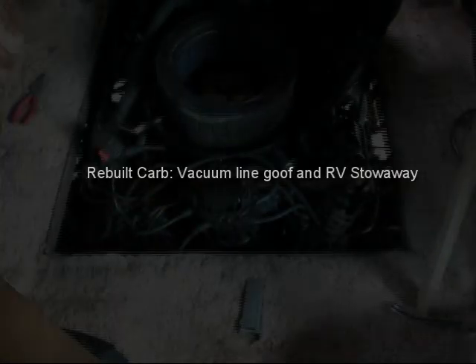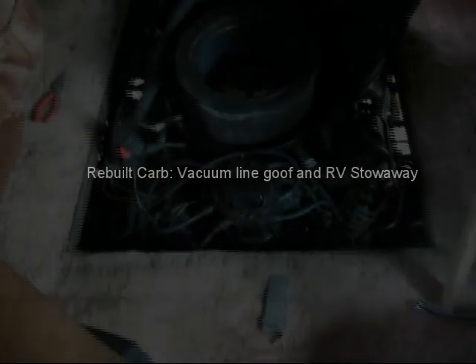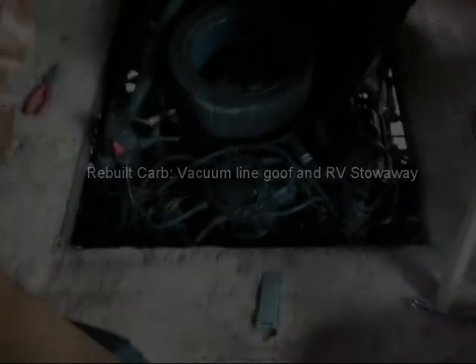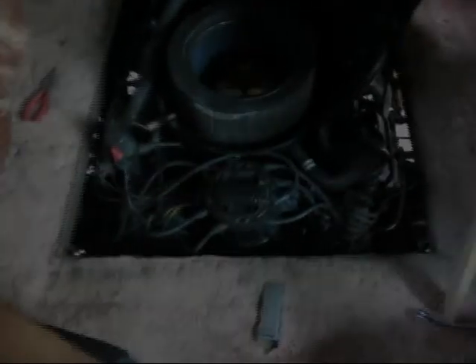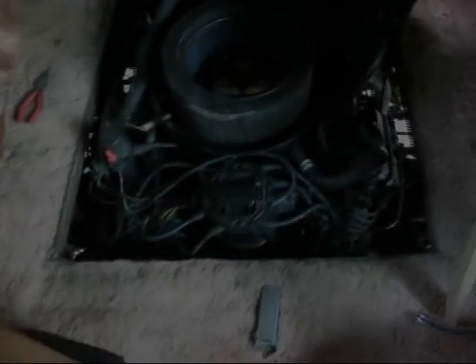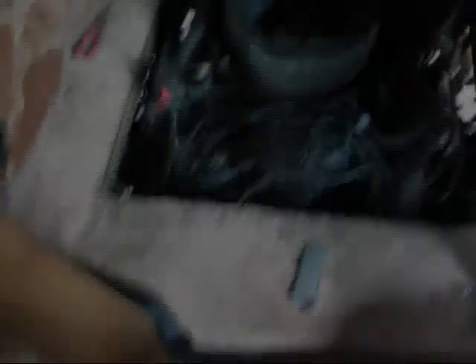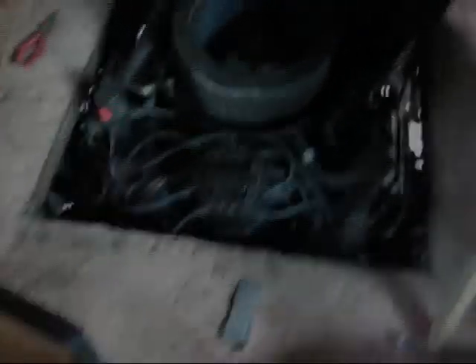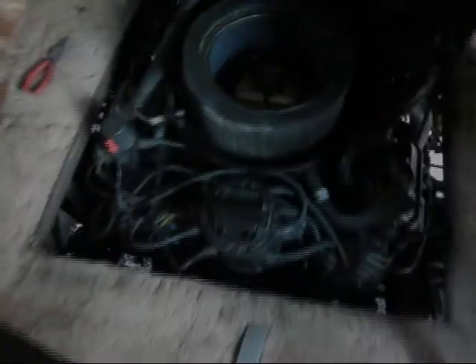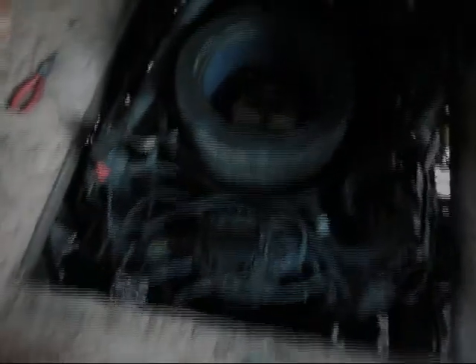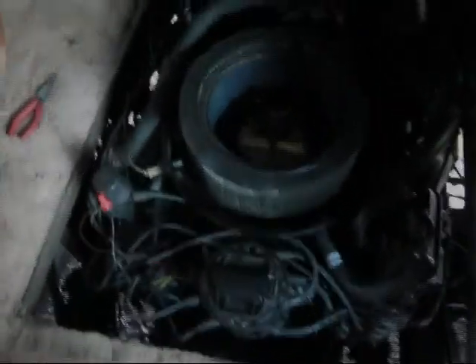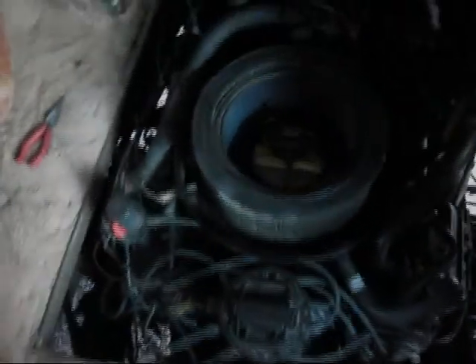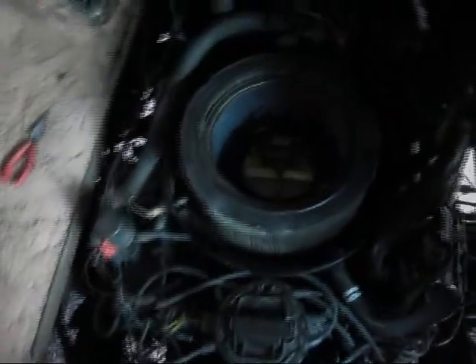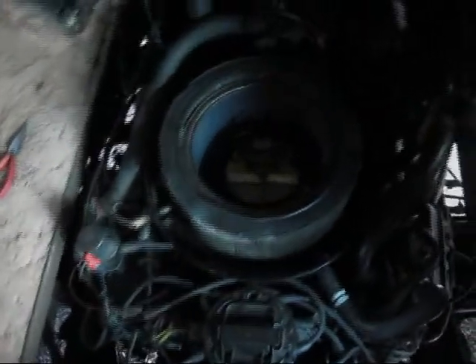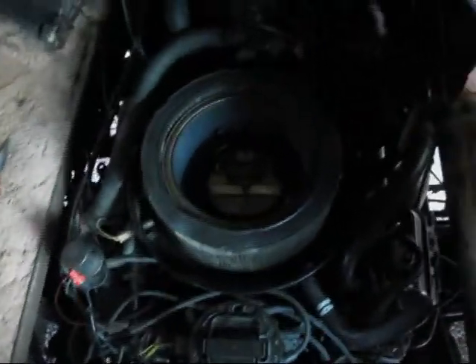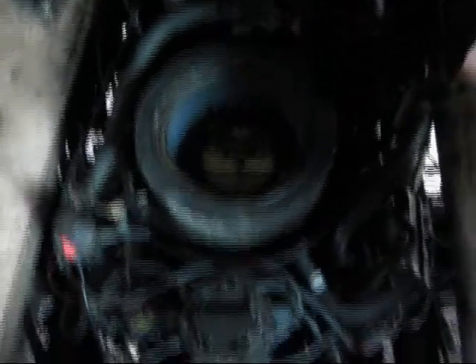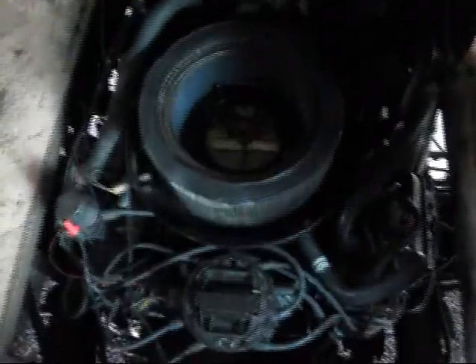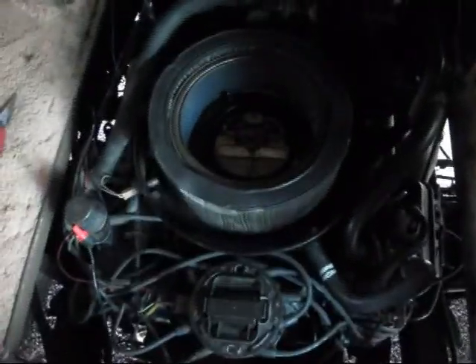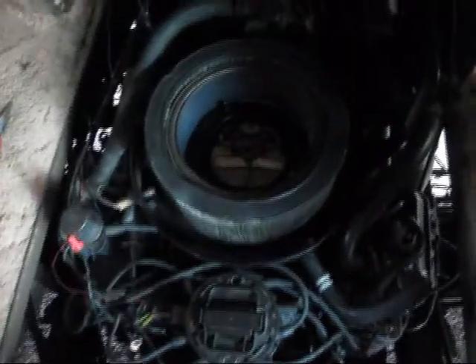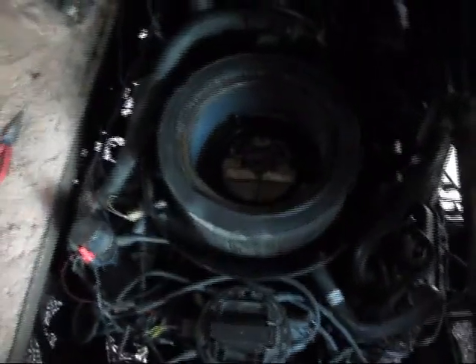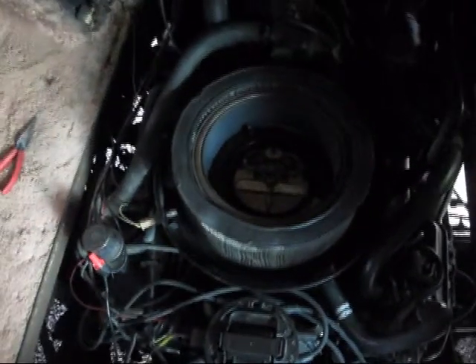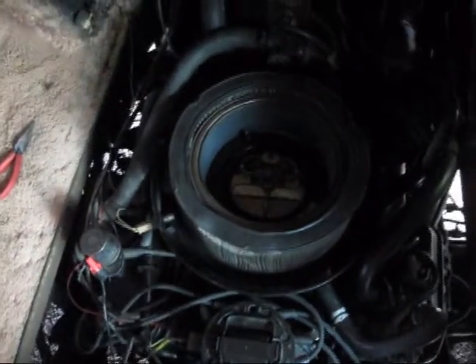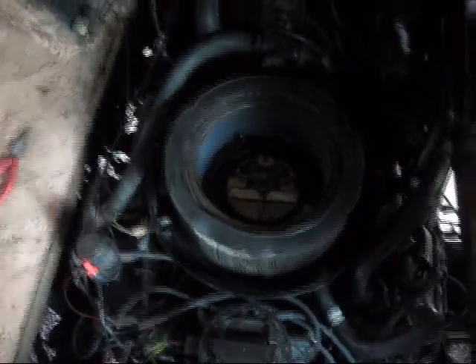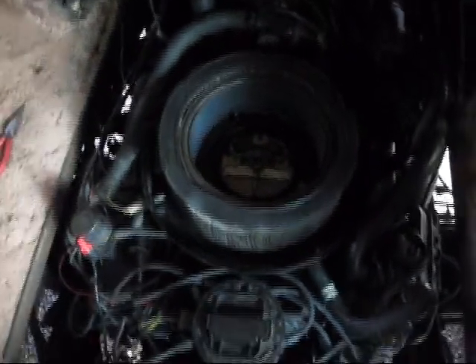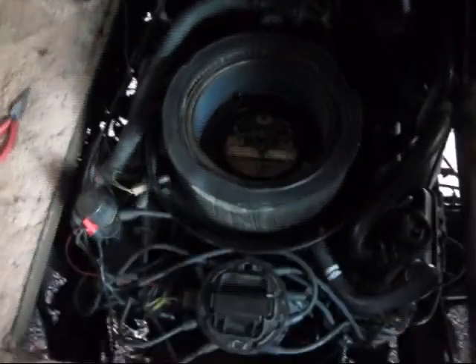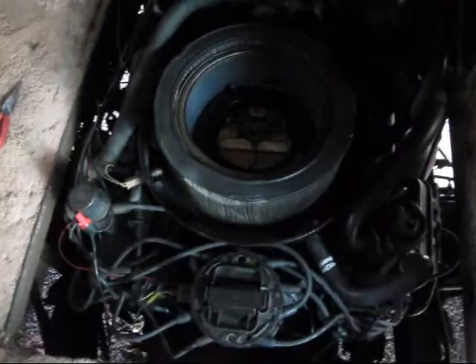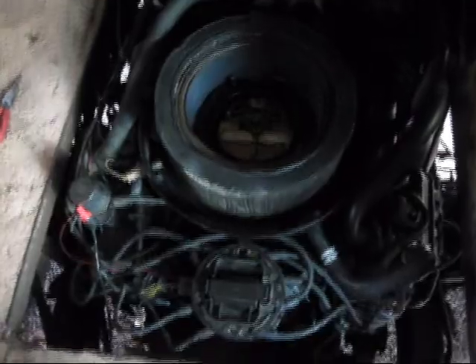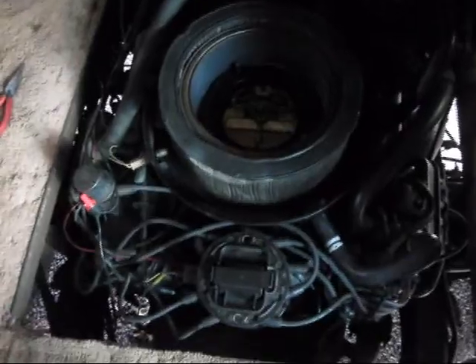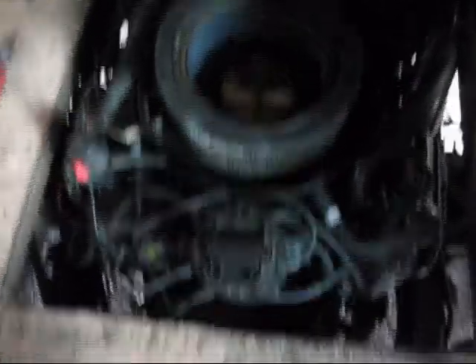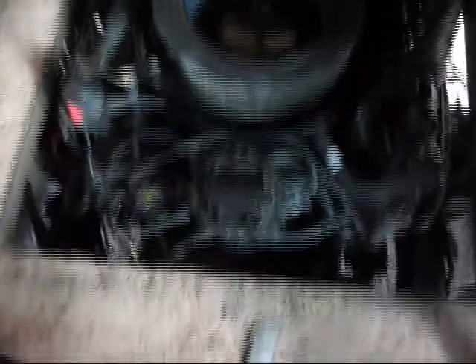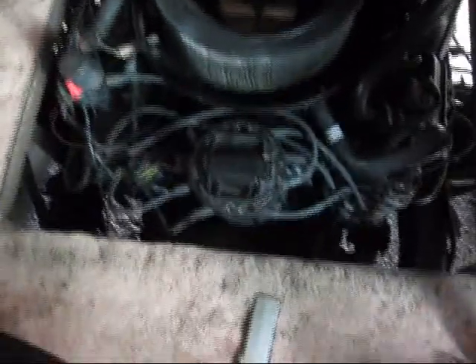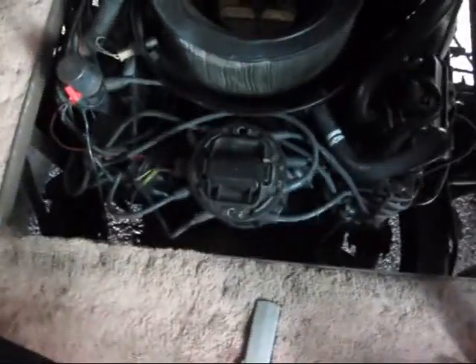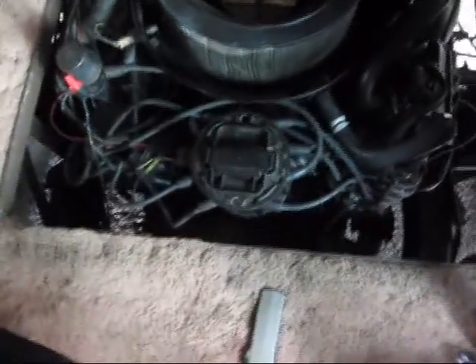Okay, so as you can see here, I've got the air cleaner back on and the engine is actually running.